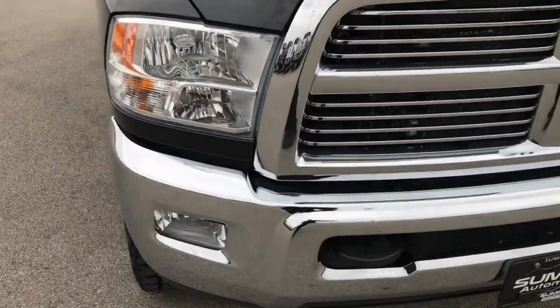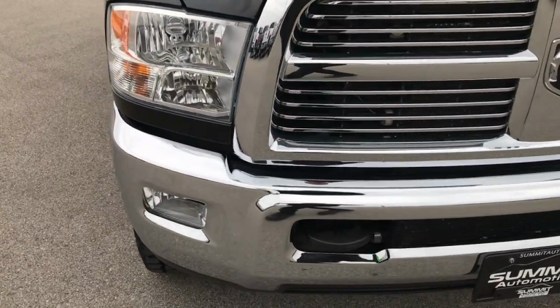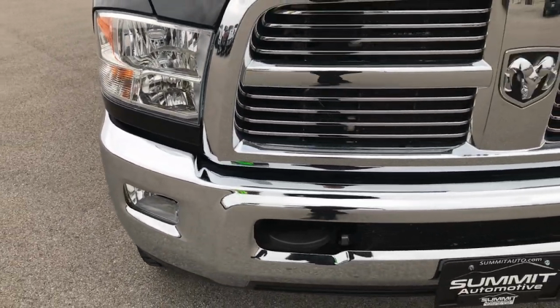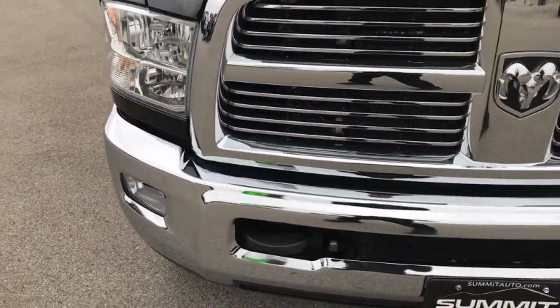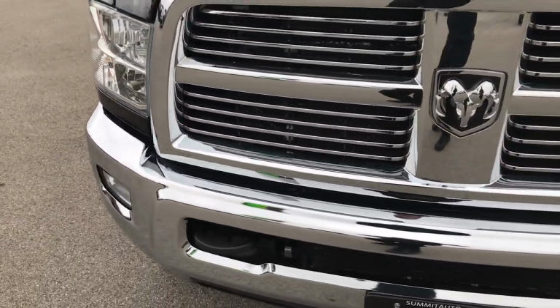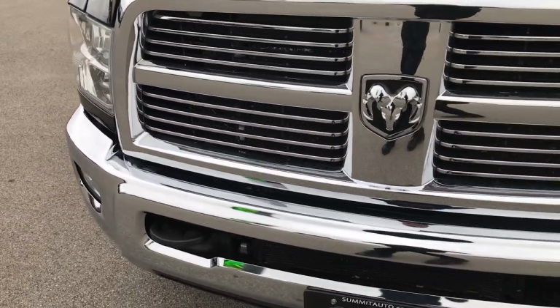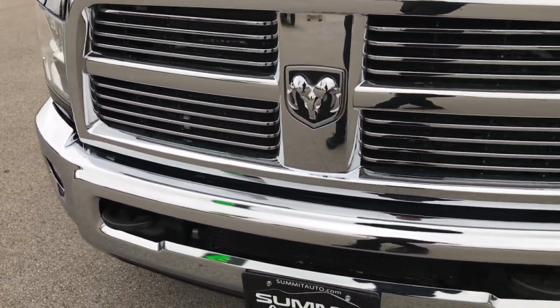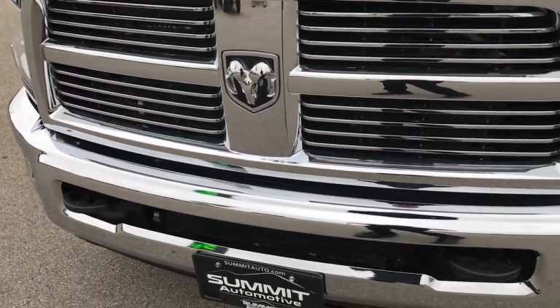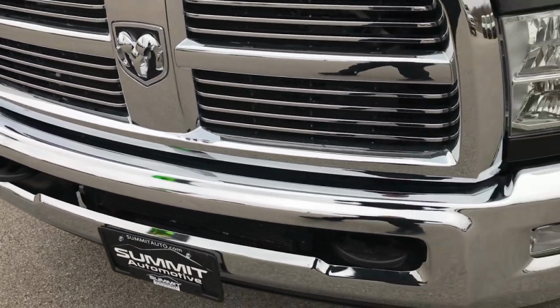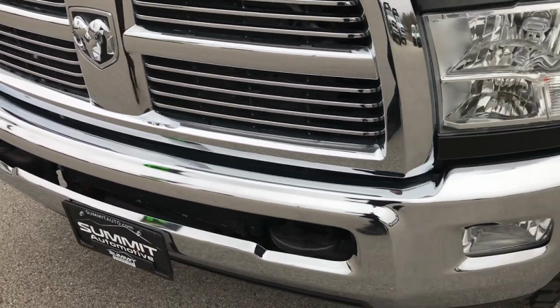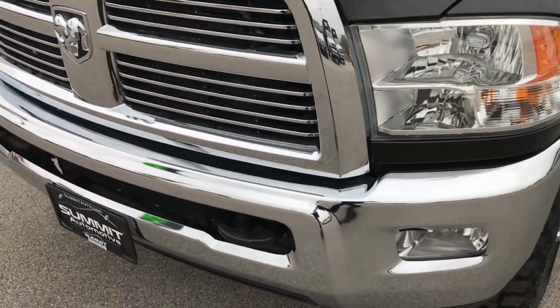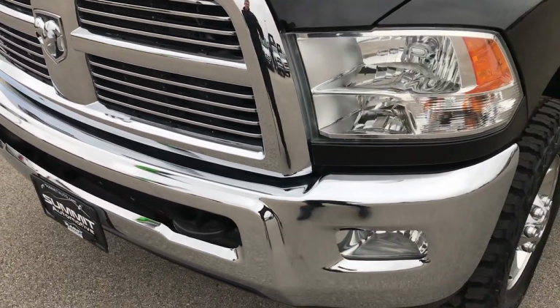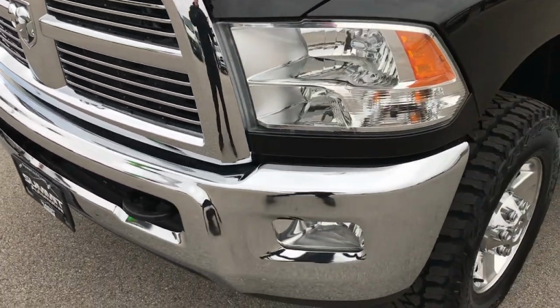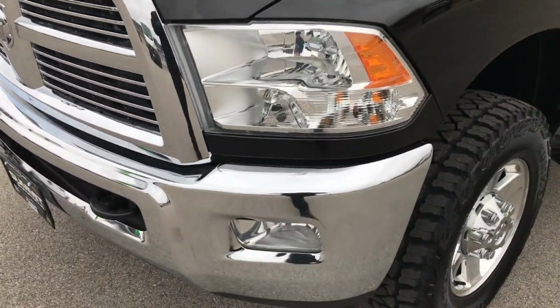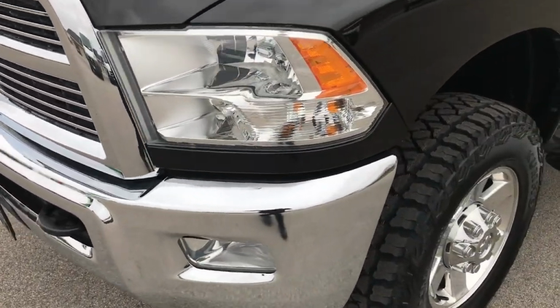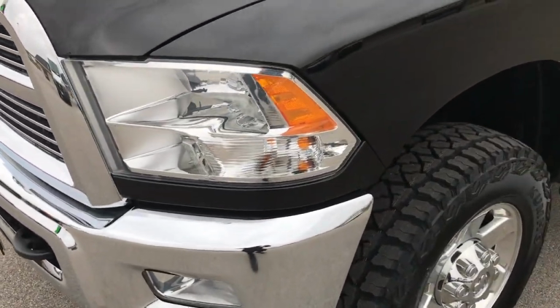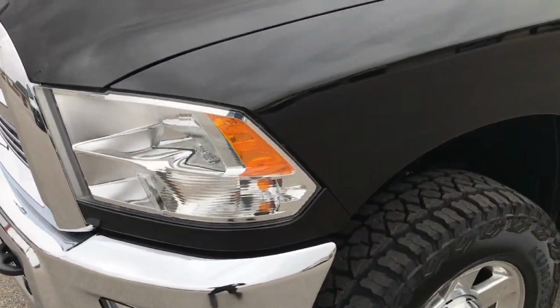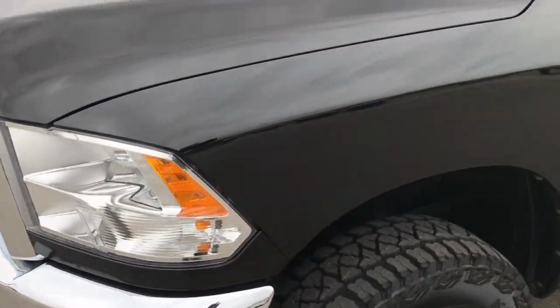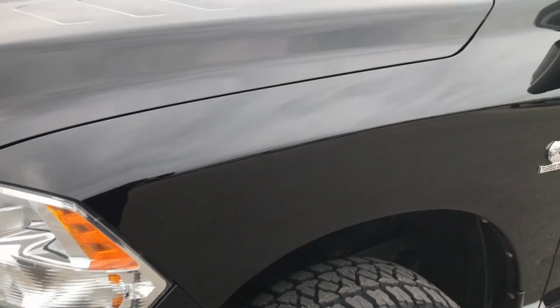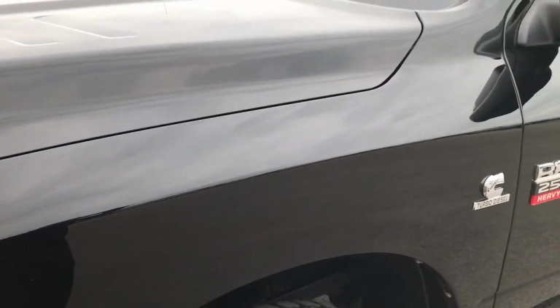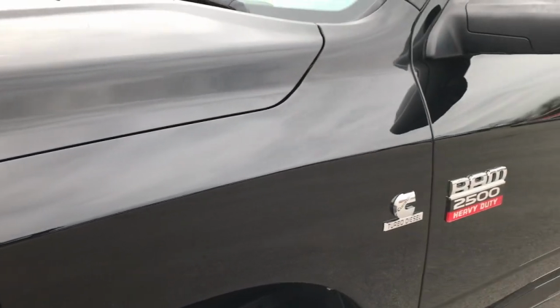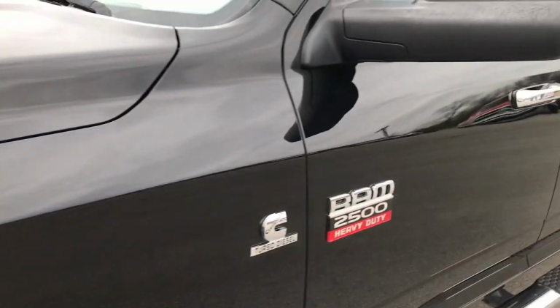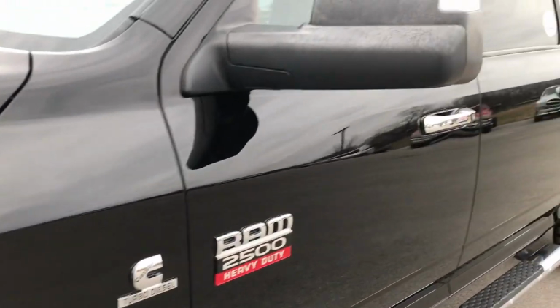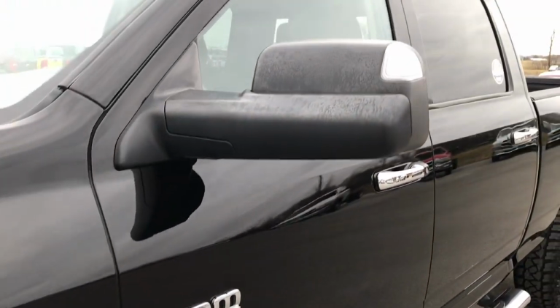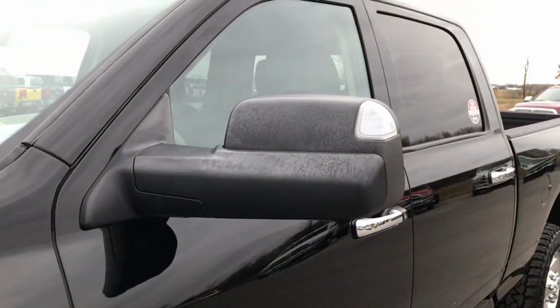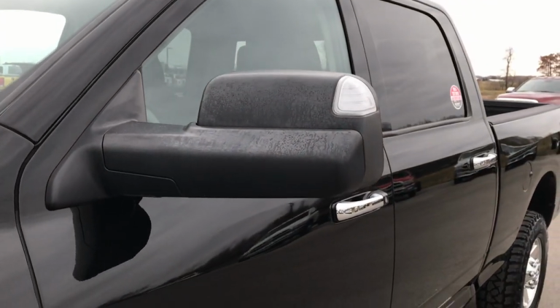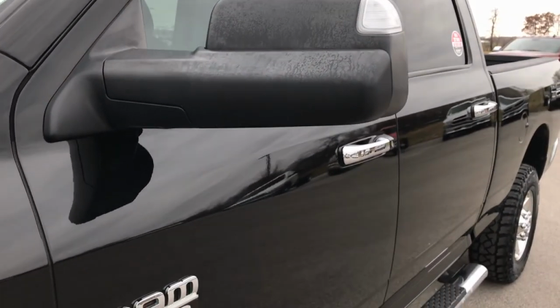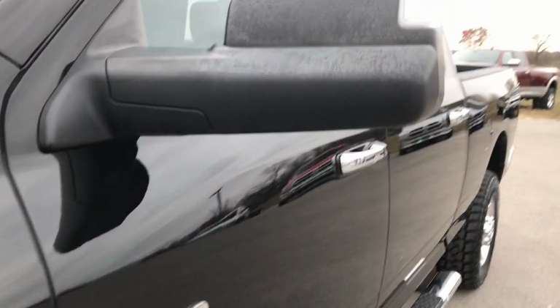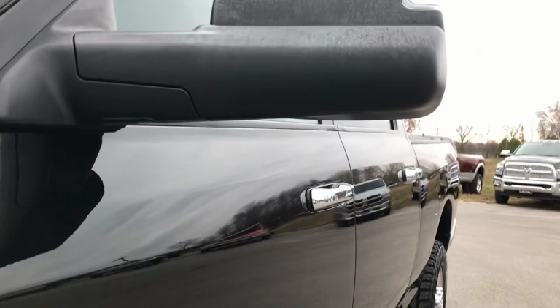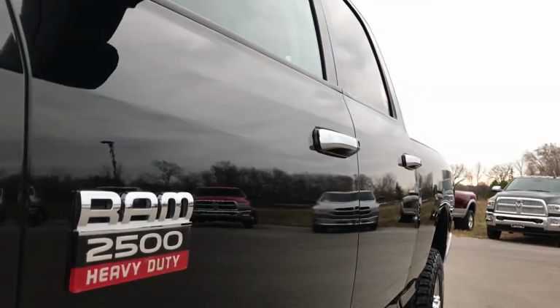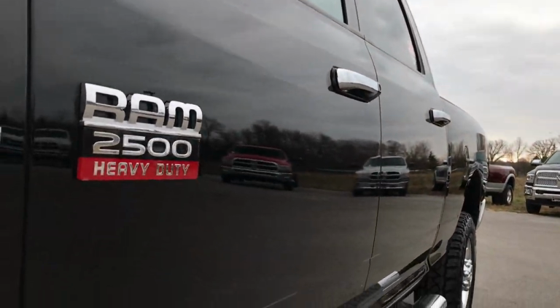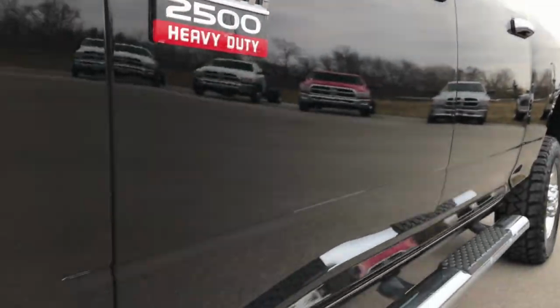From this HD video, you'll be able to tell that this truck is extremely clean all the way around. We shoot all of our videos in 1080p, so if you have HD capabilities on your computer, tablet, or smartphone device, turn them on now because it's like you're right here looking at the truck with me.